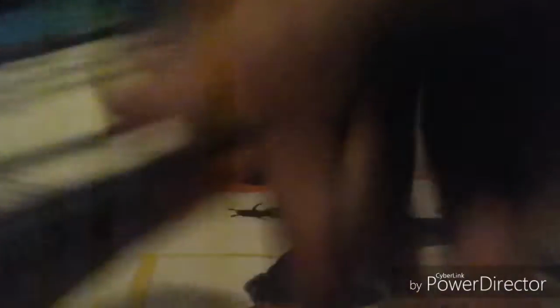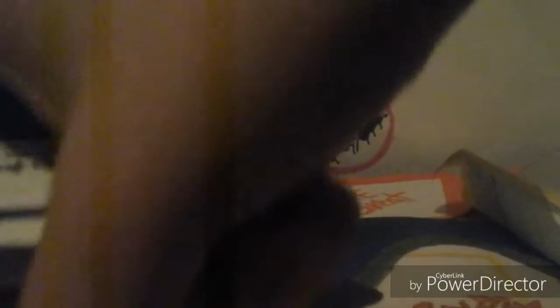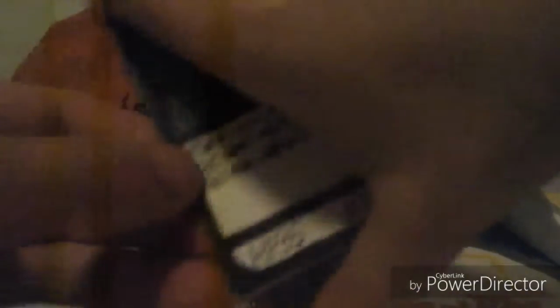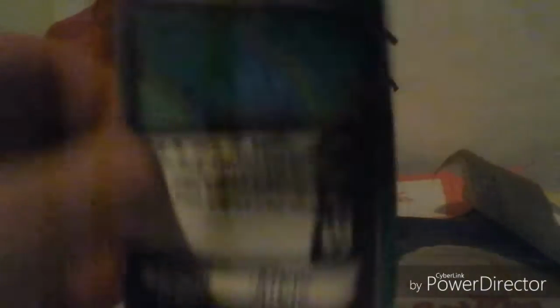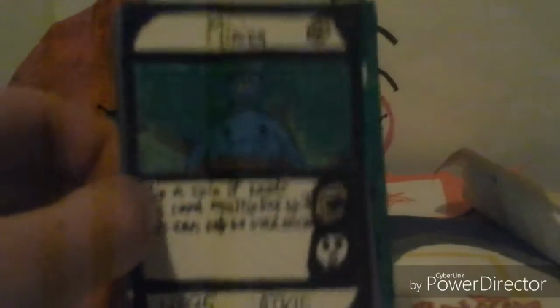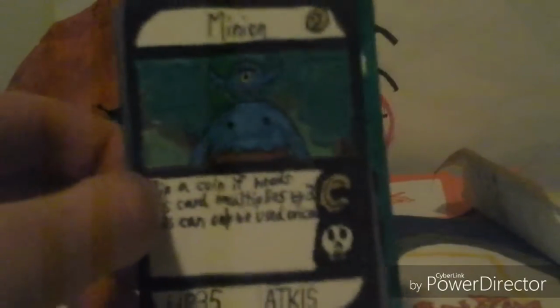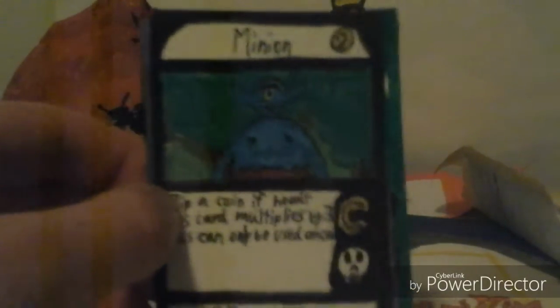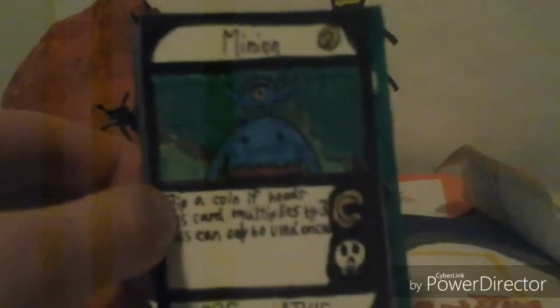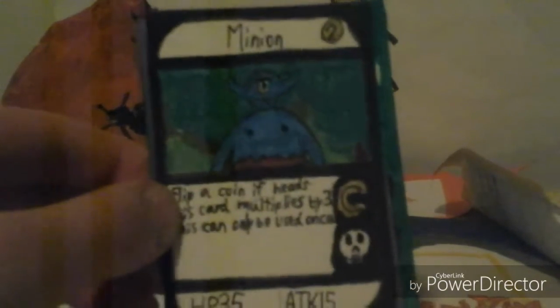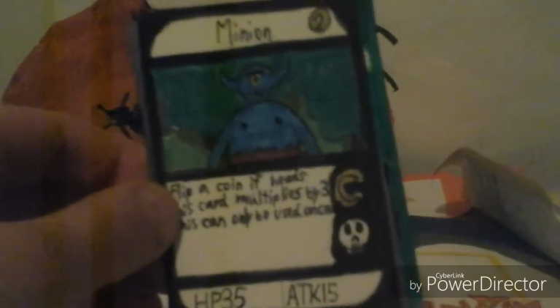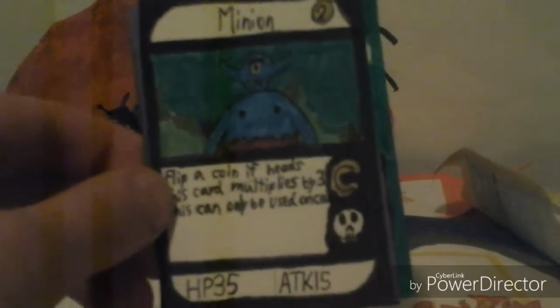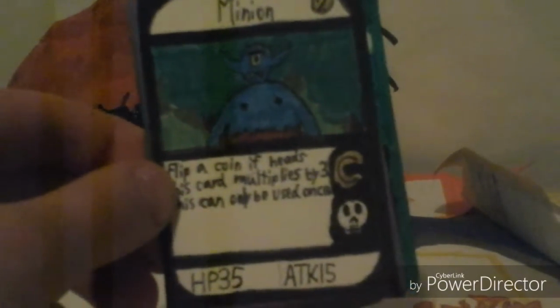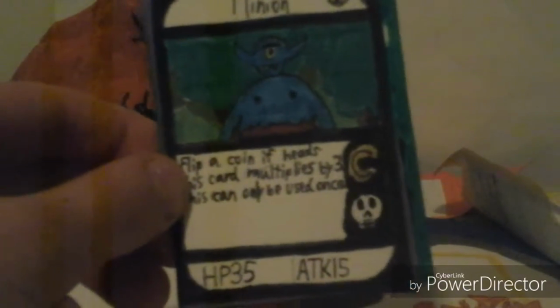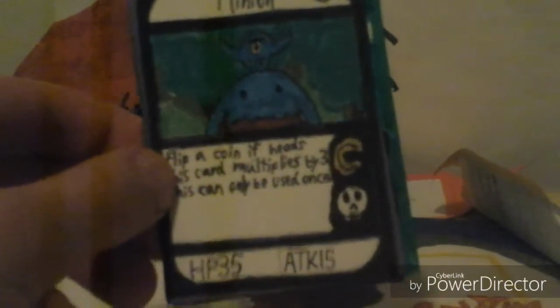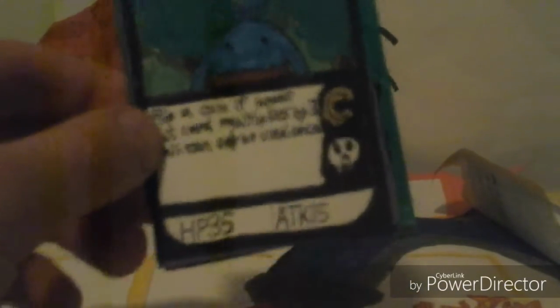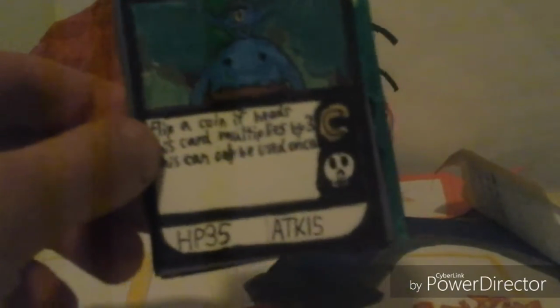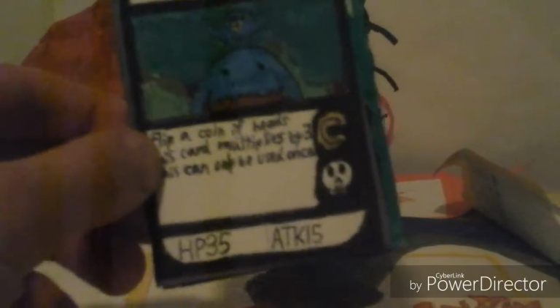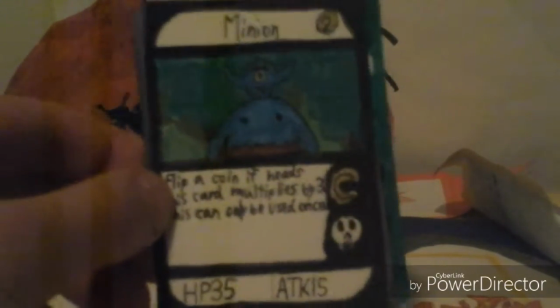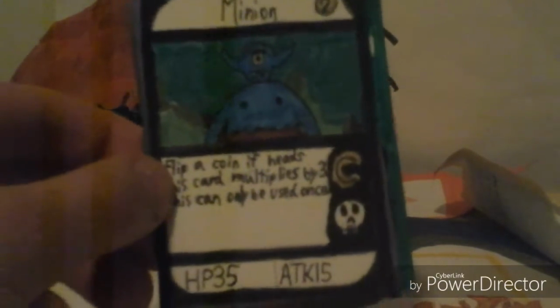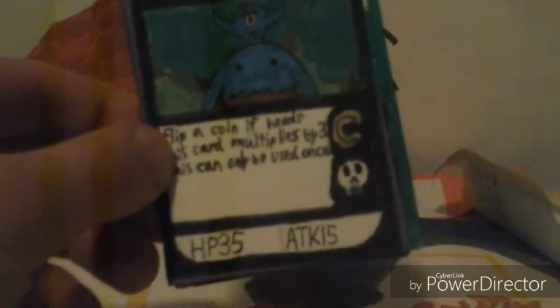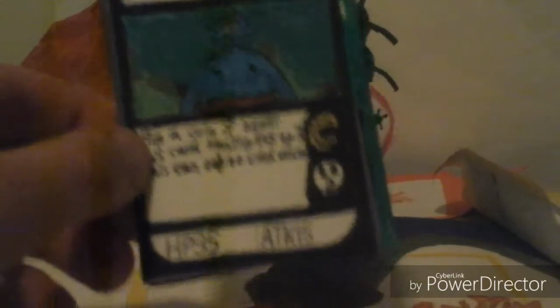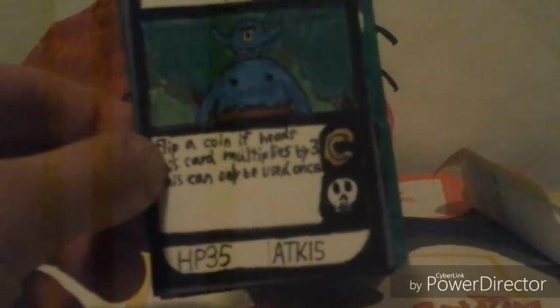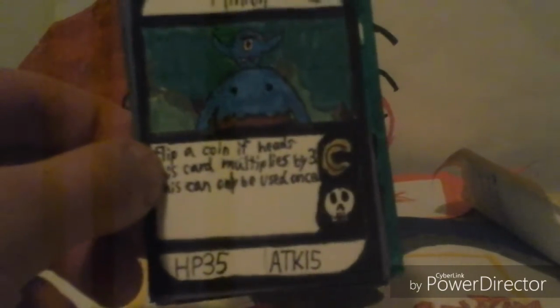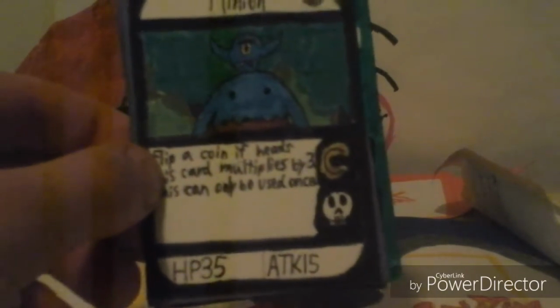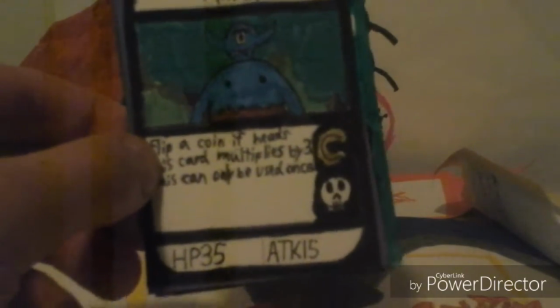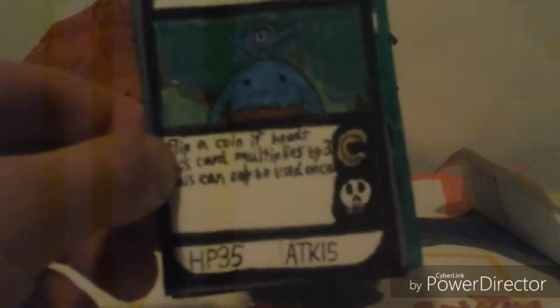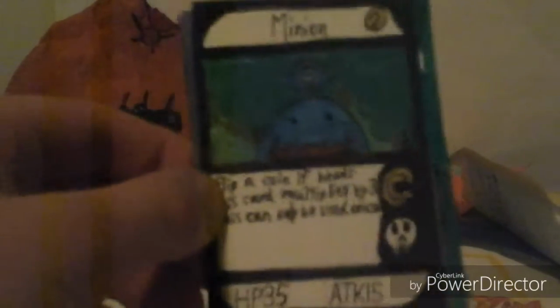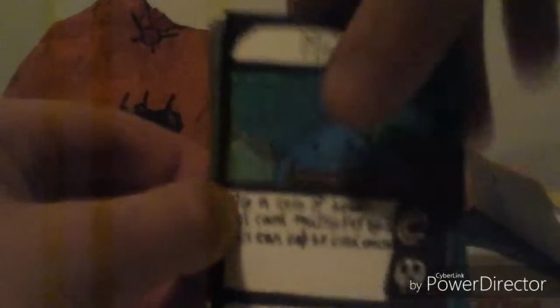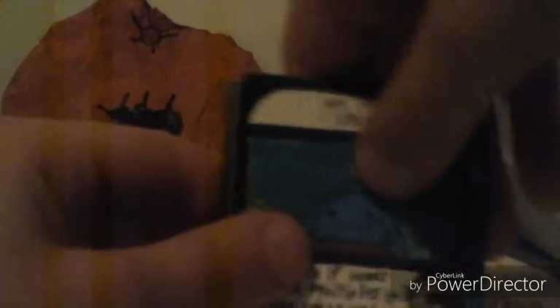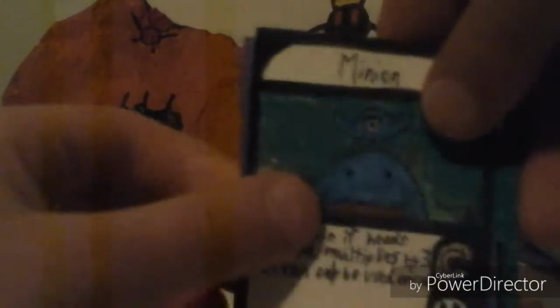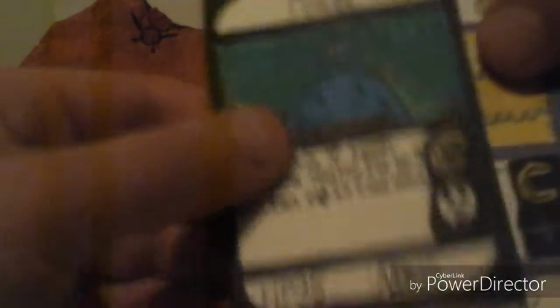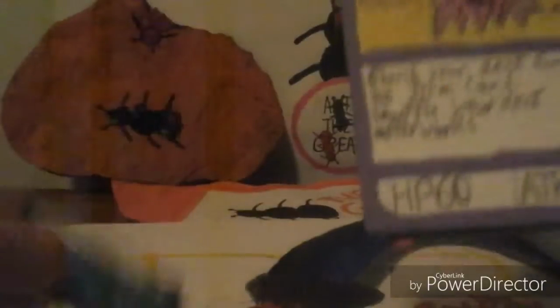Okay, we've got a common minion card. Two is his cost. Flip a coin — if heads, this card multiplies by three; this can only be used once. Common card, dark type, HP 35, attack is 15. Not that bad of a card.